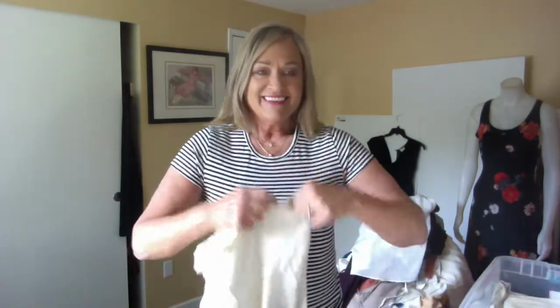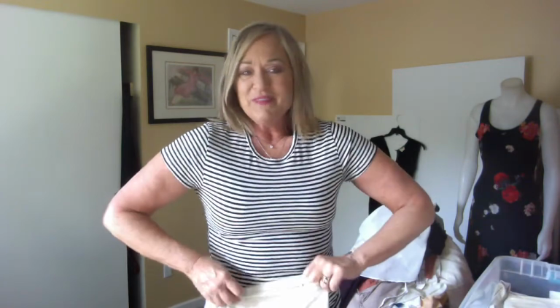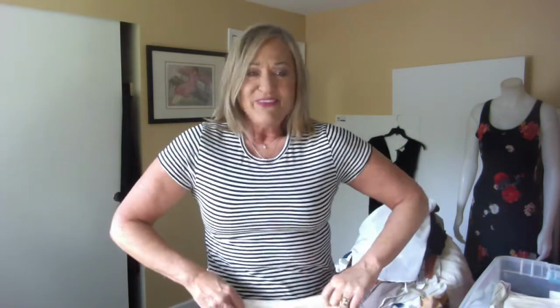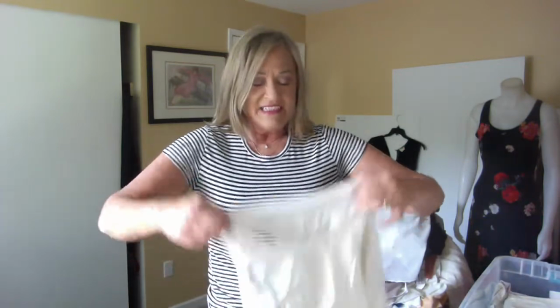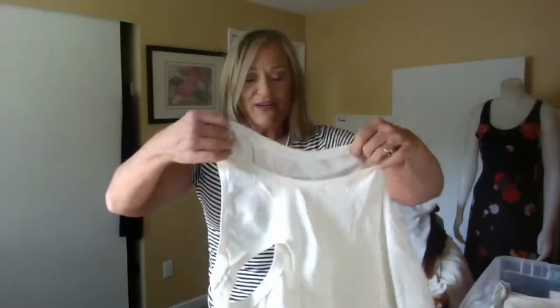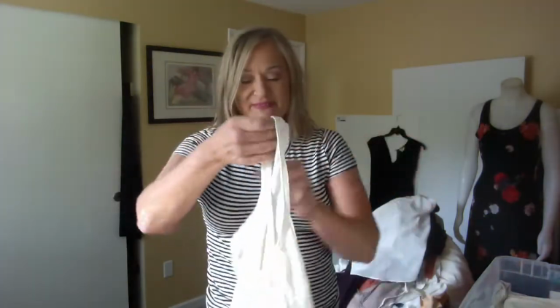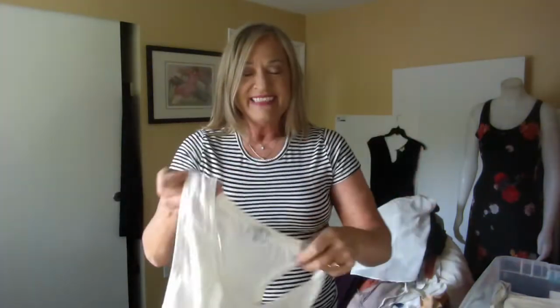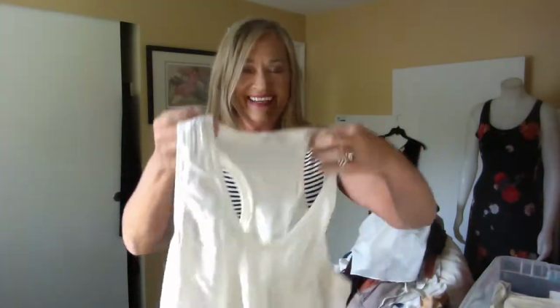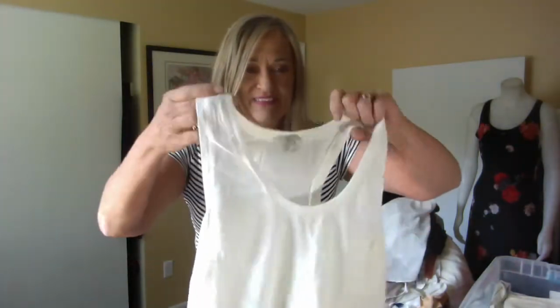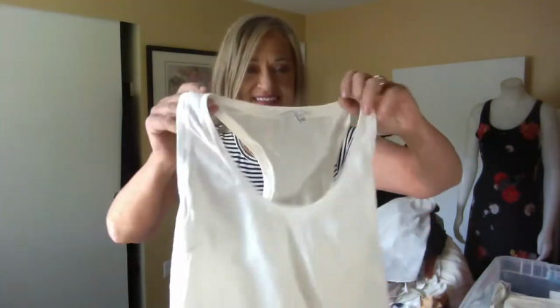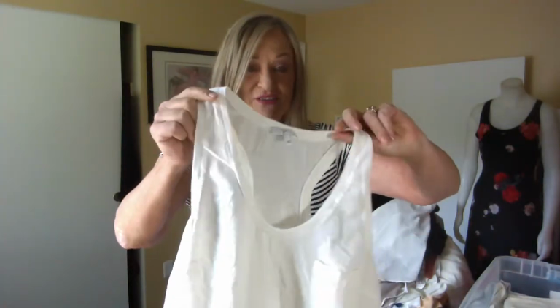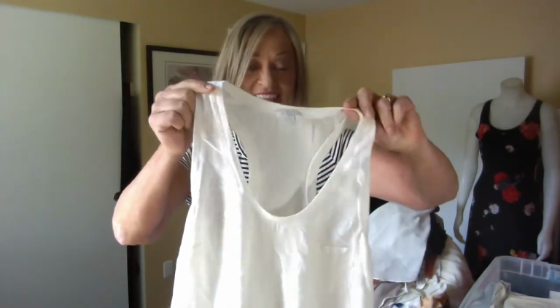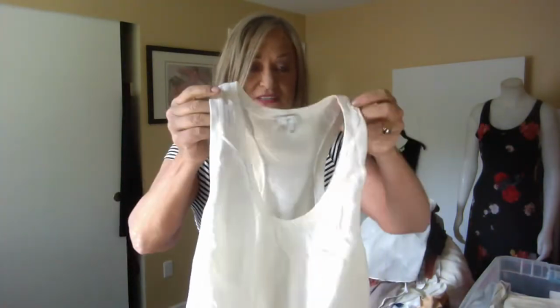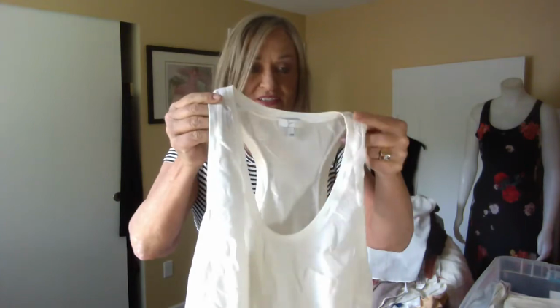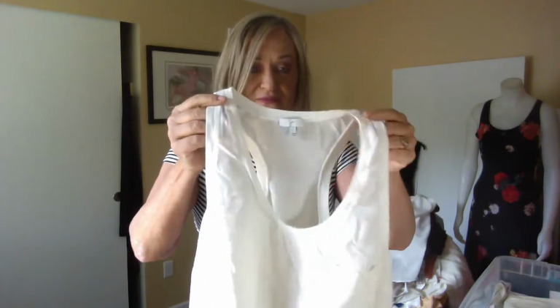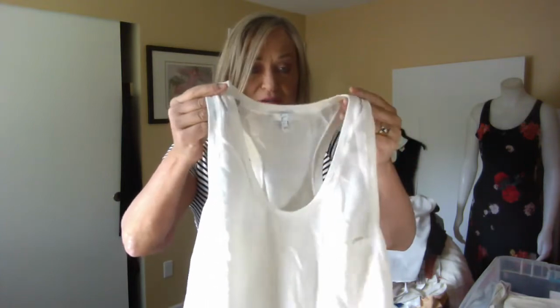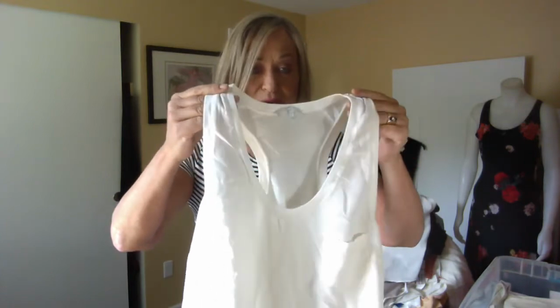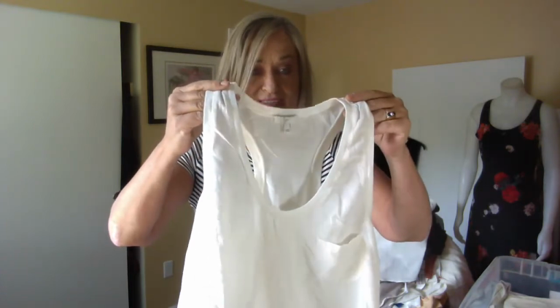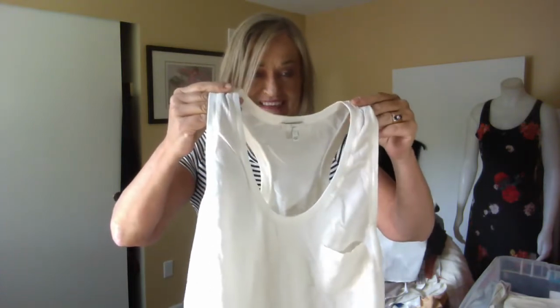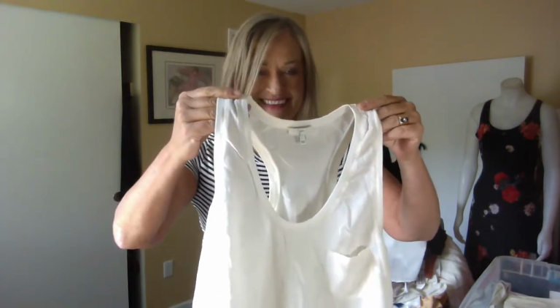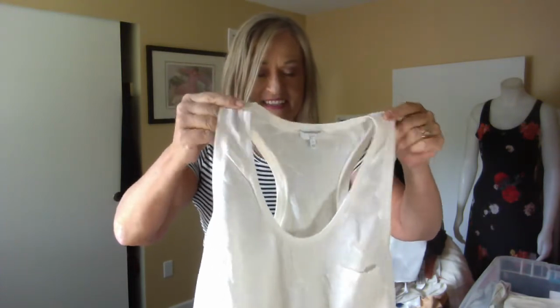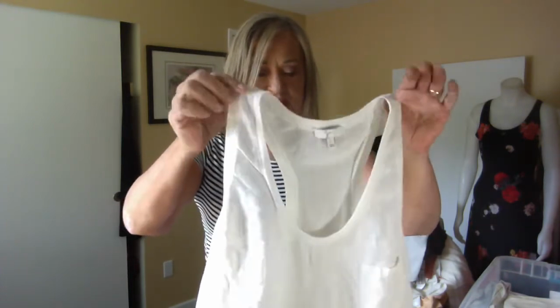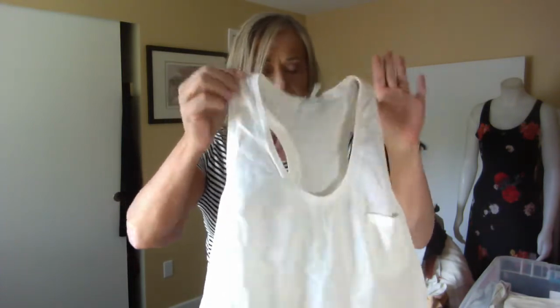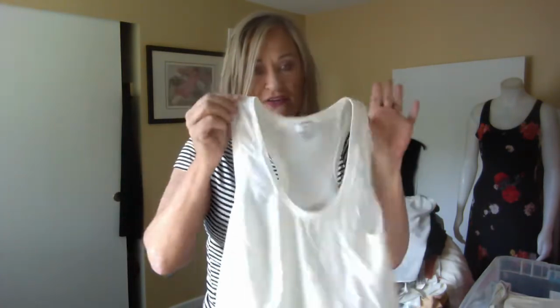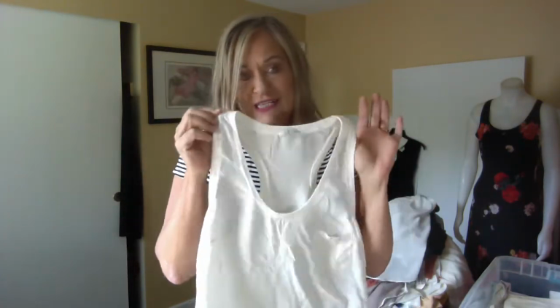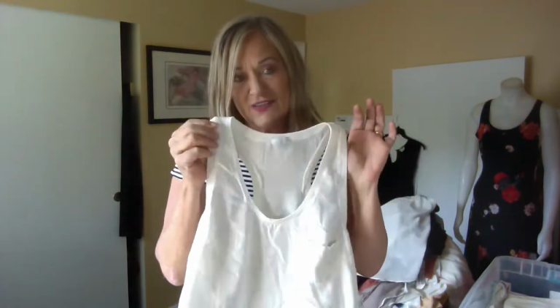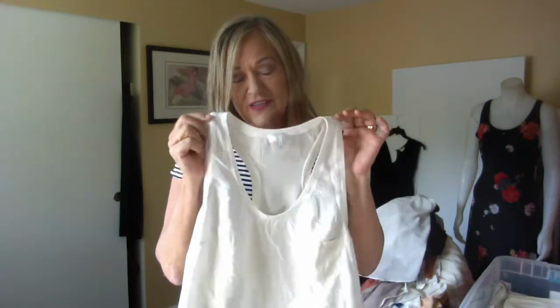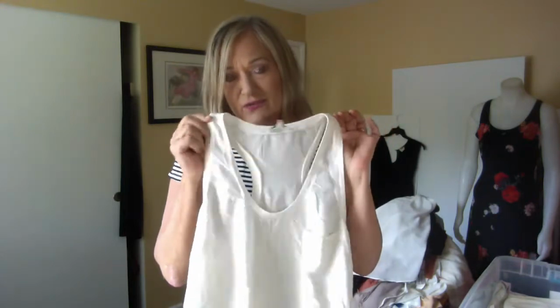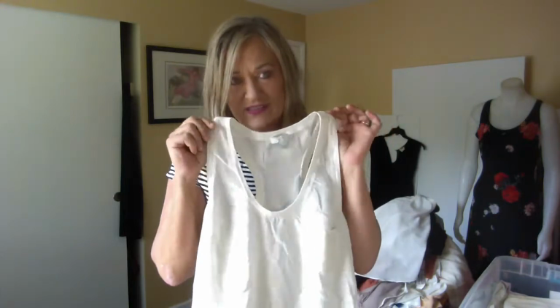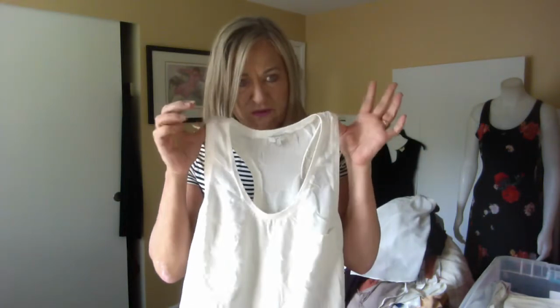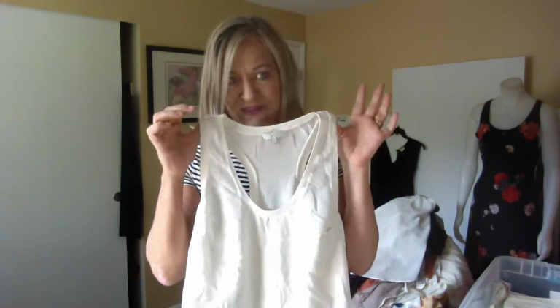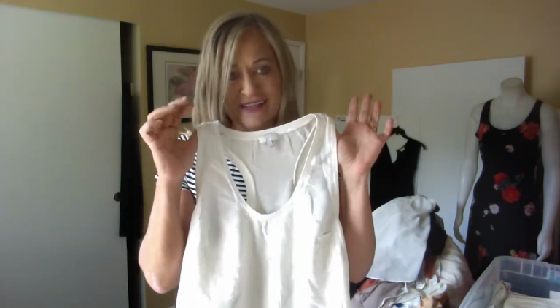This is a silk racerback top from Joie. These ran about $198 — they're several seasons old but they're classic. Super comfy and easy to wear.